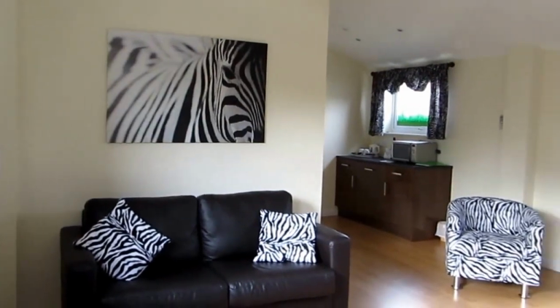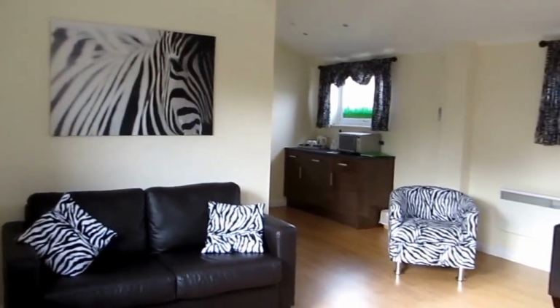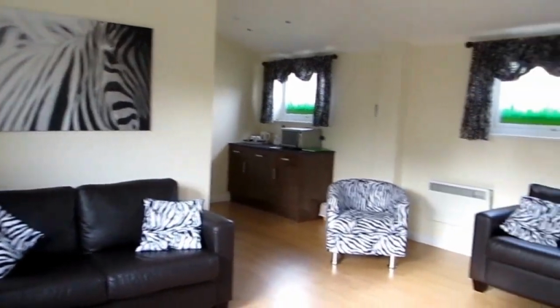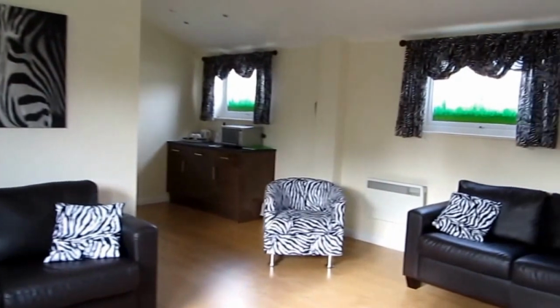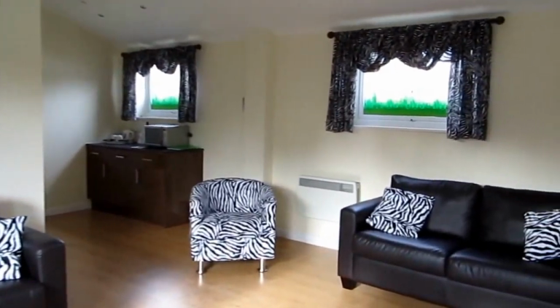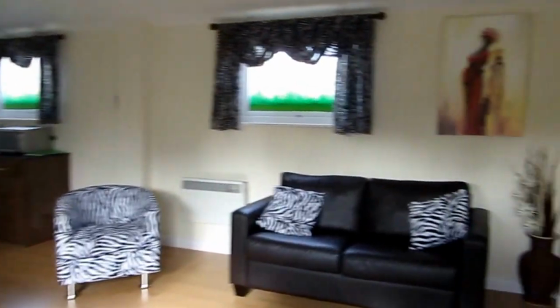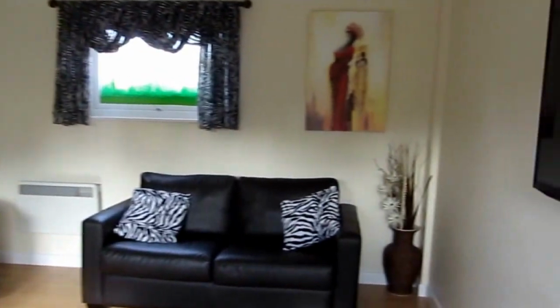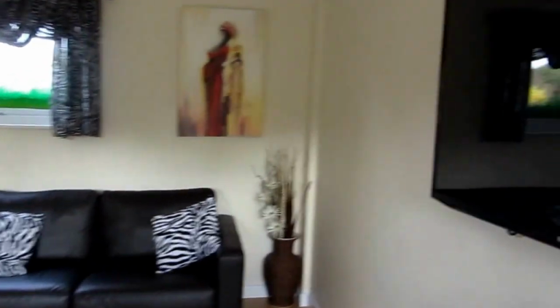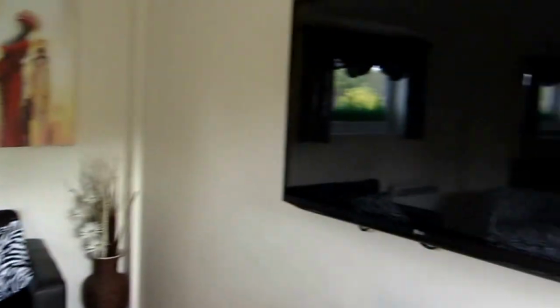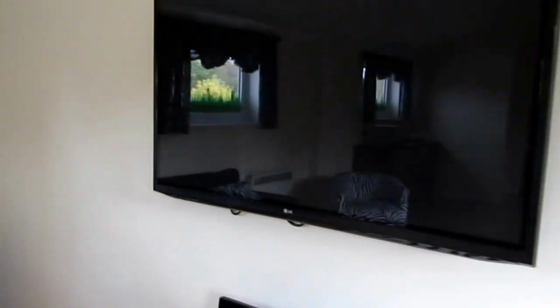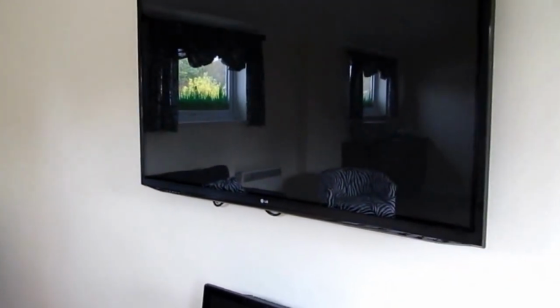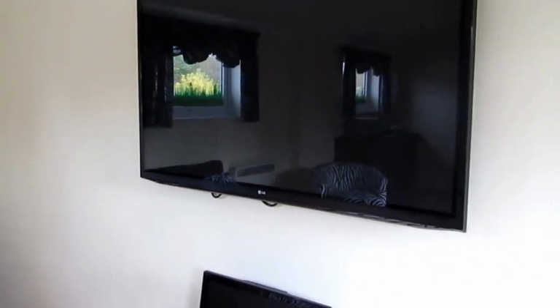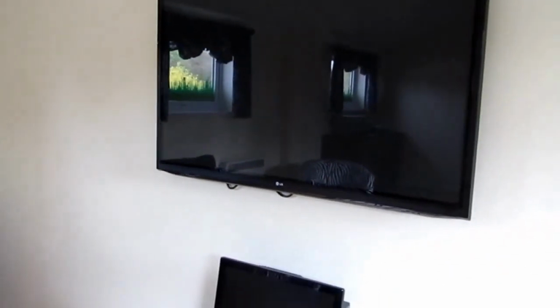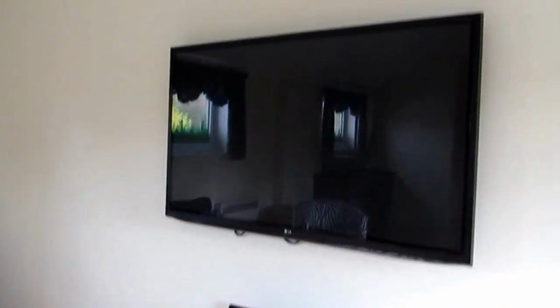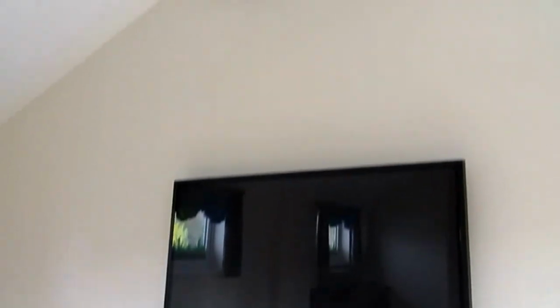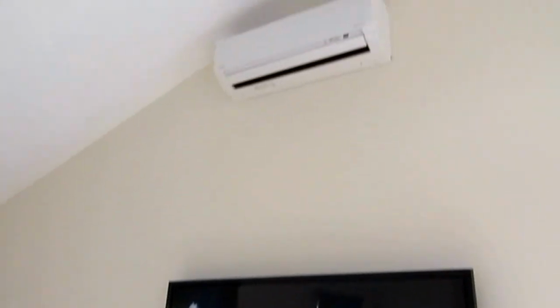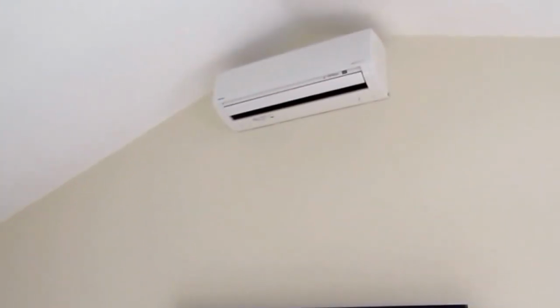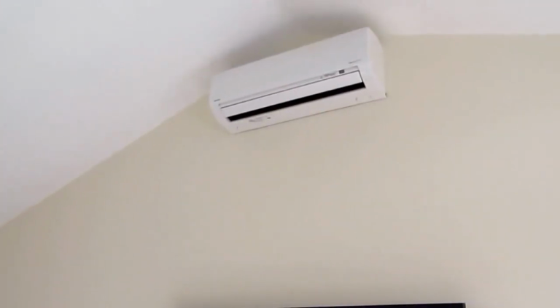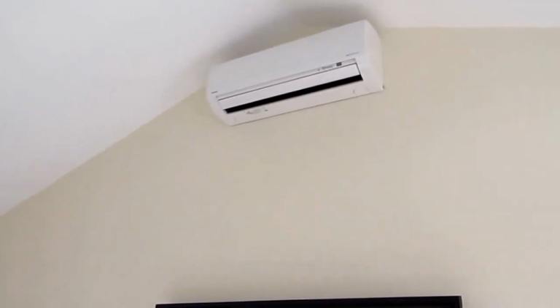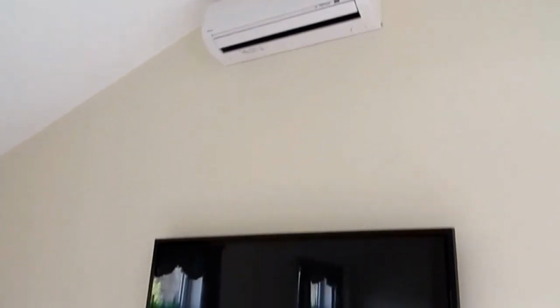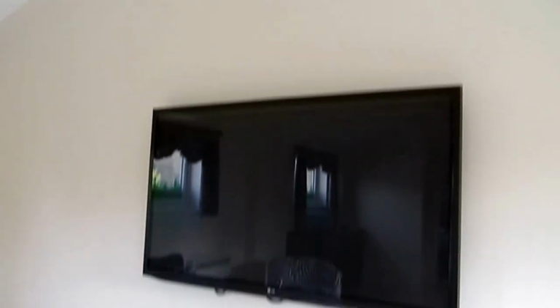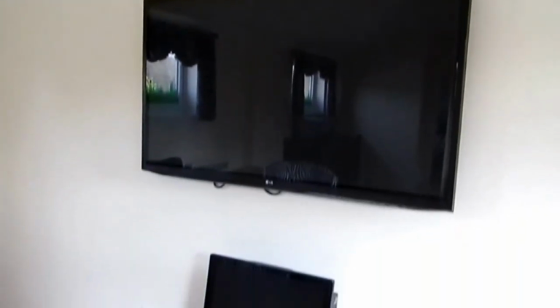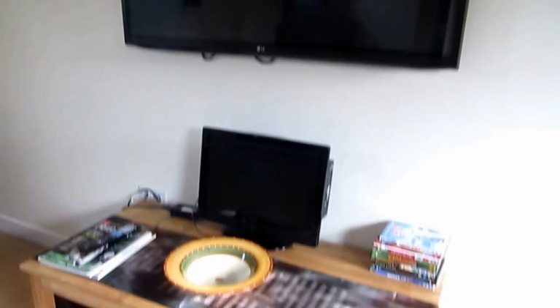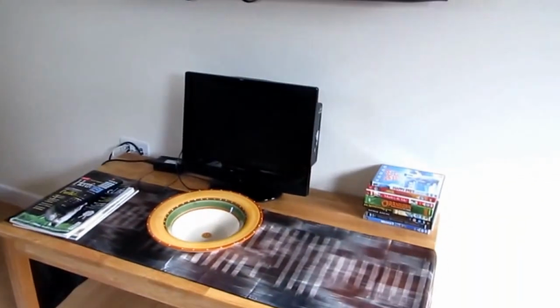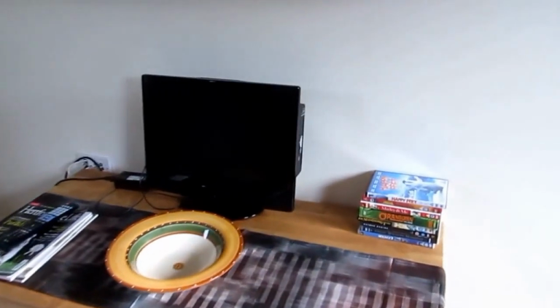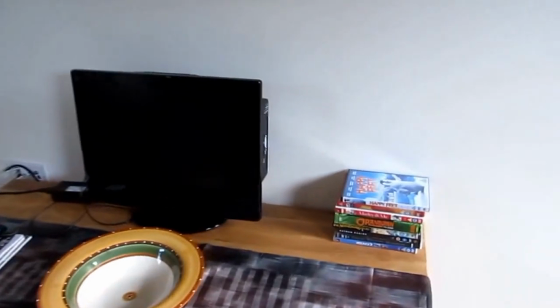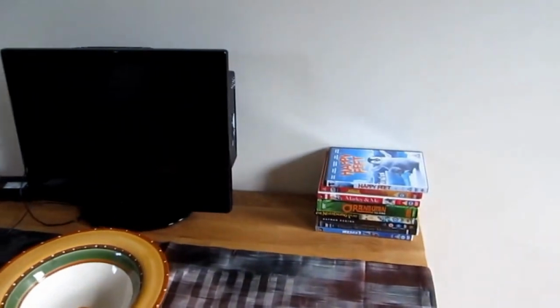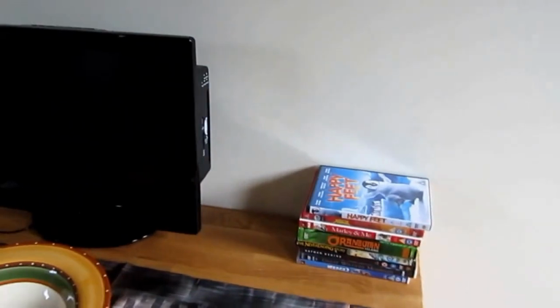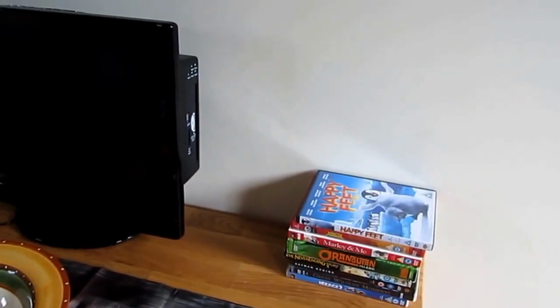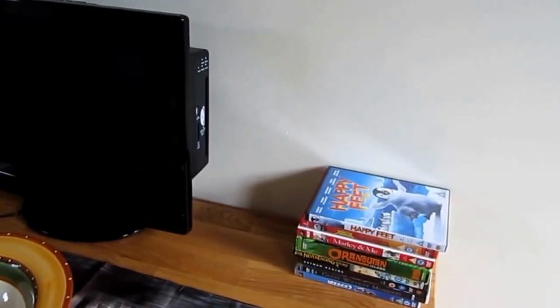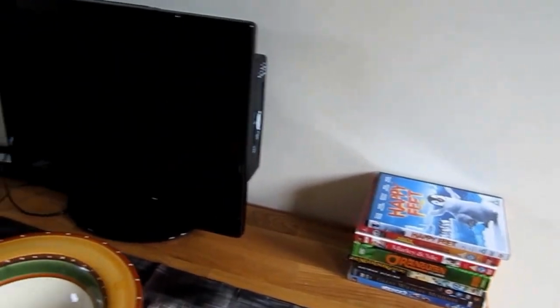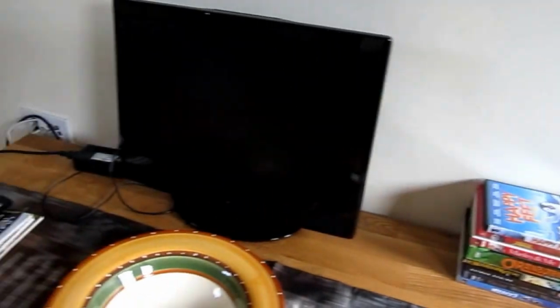This is the Zebra room. It has a big white screen TV and an aircon. It also comes with some DVDs to watch.